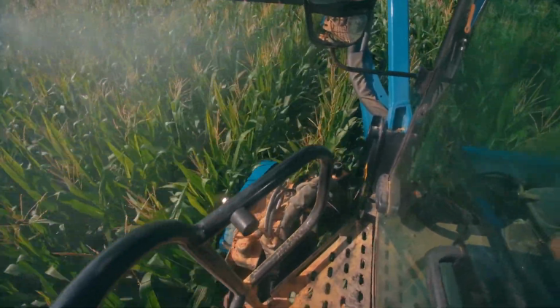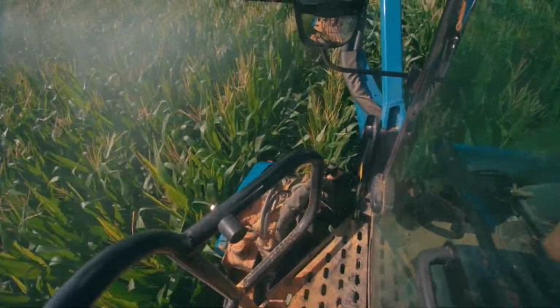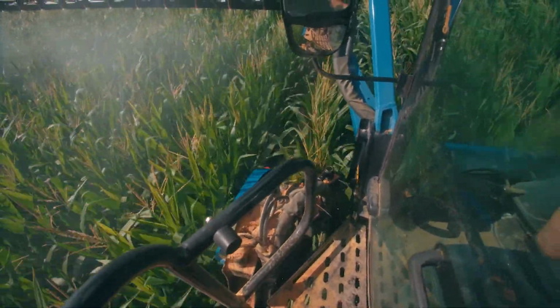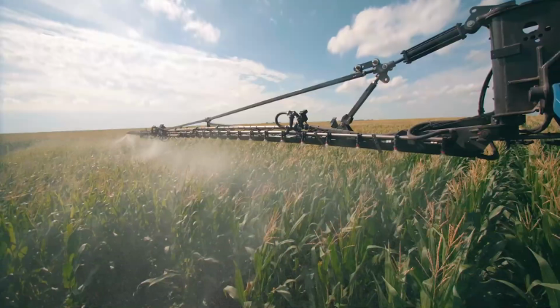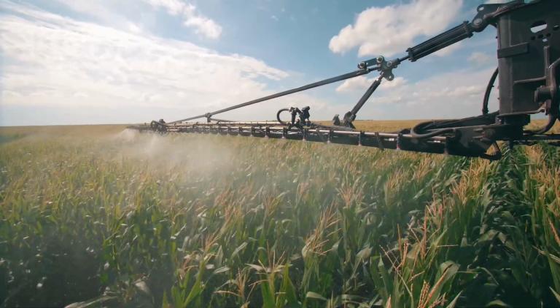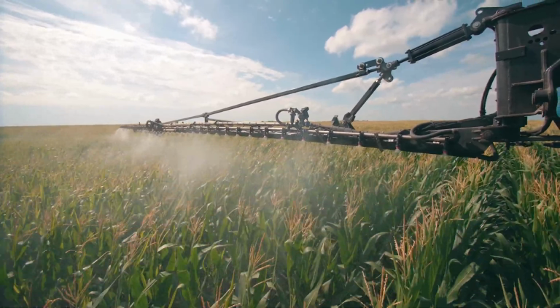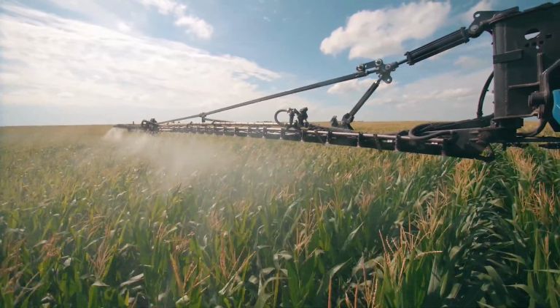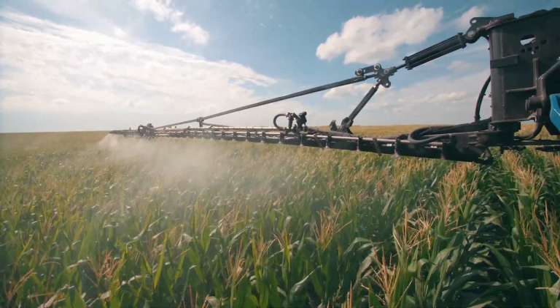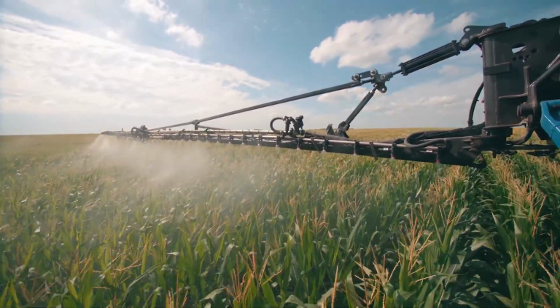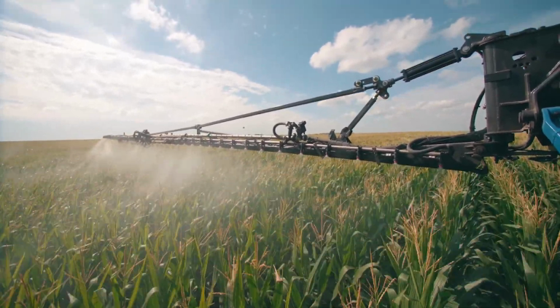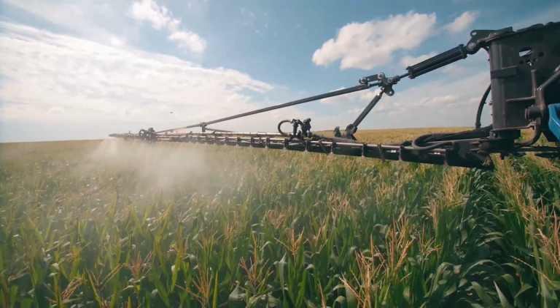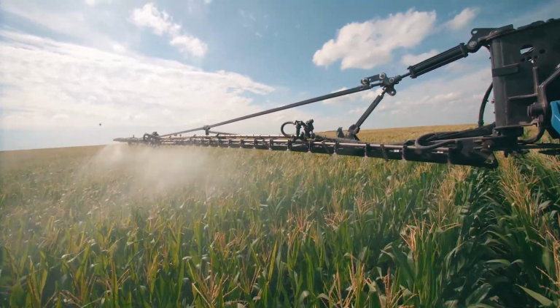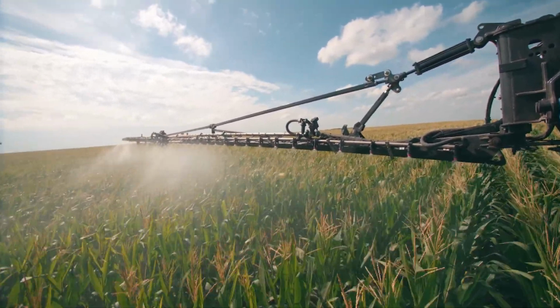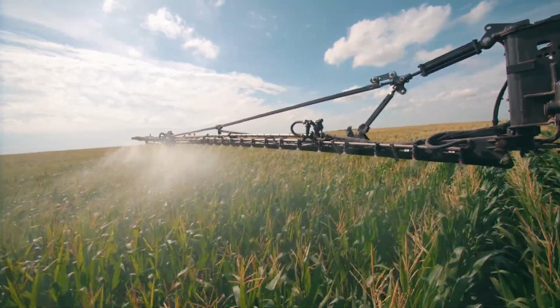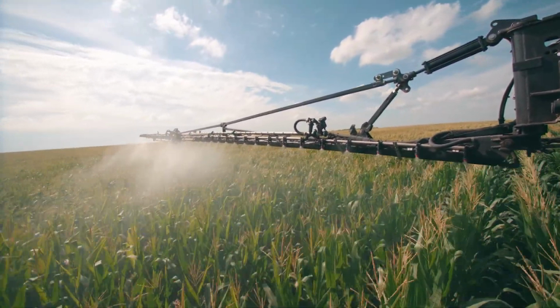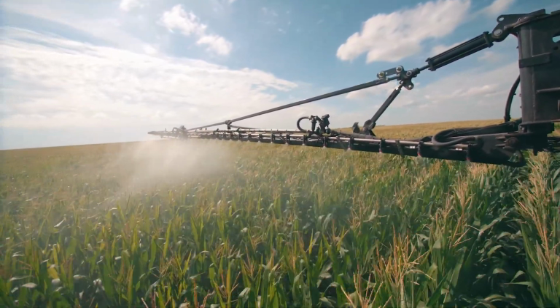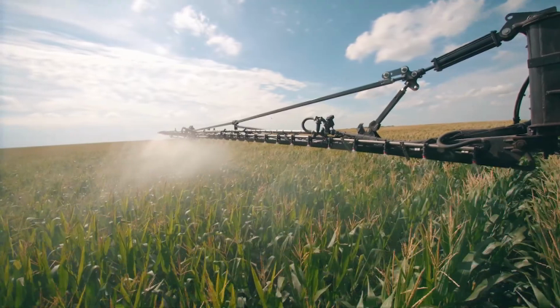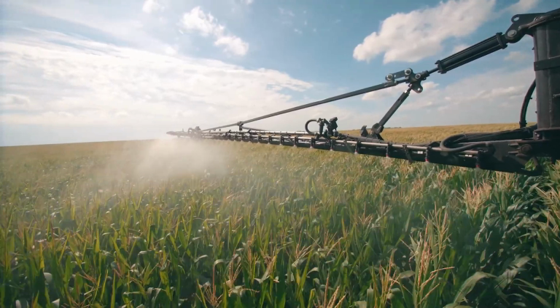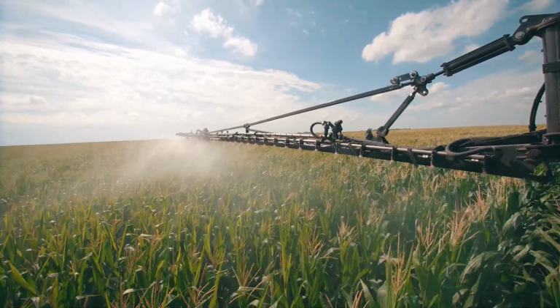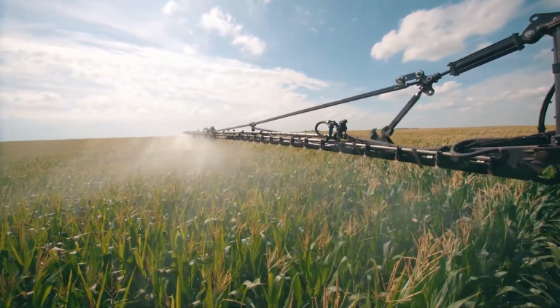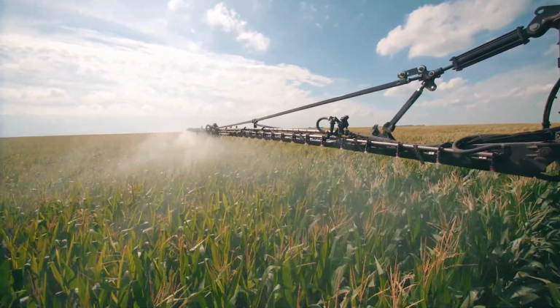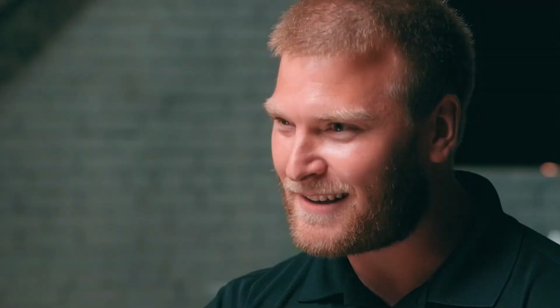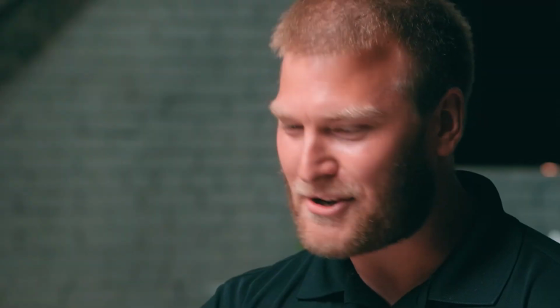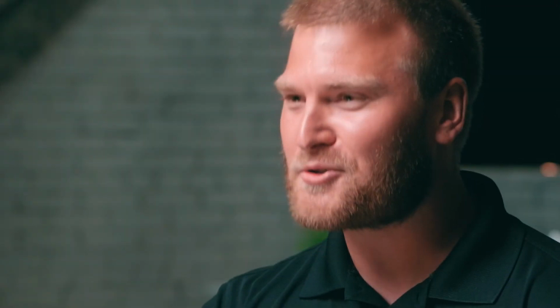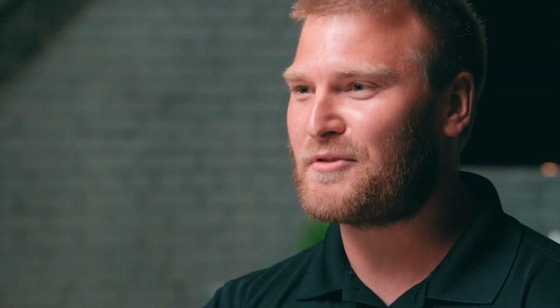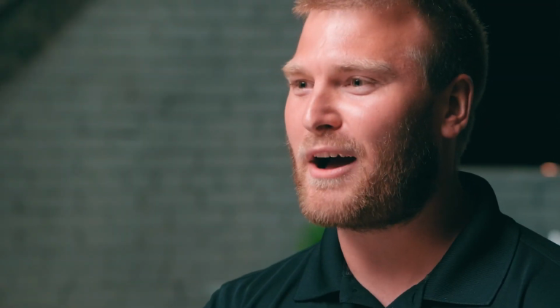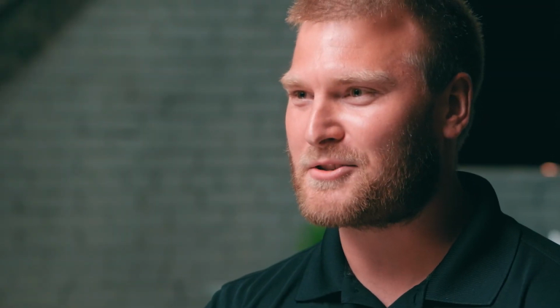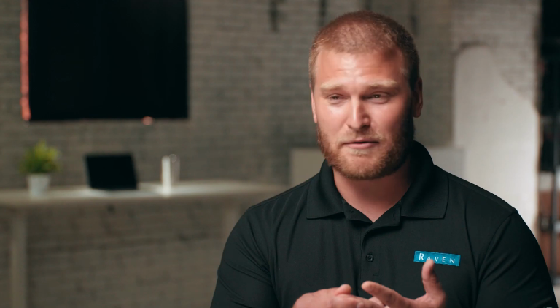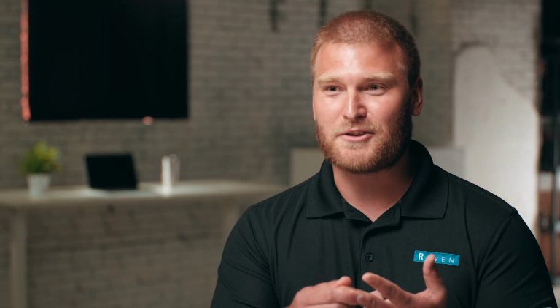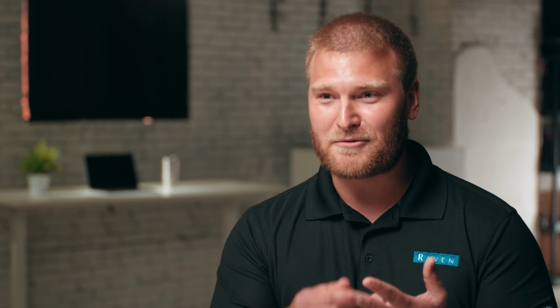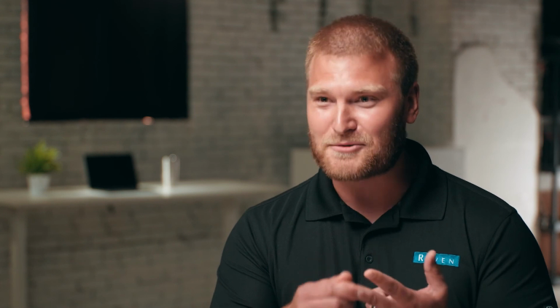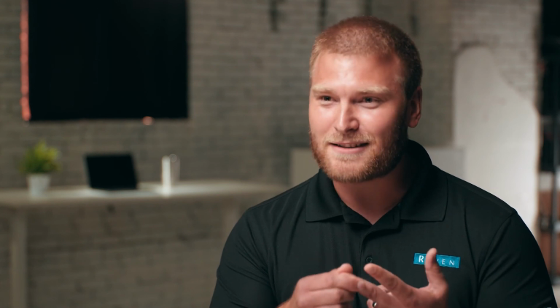Our final customer is the farmer whose field you're spraying. The more accurate you are, the less crop damage you have. So not only are you improving the lives of the people running it, you're also improving the profit margins of the fields that you go through. That is really exciting.